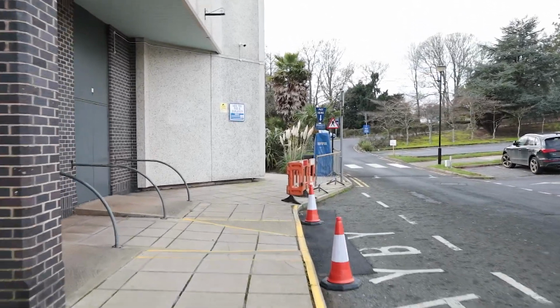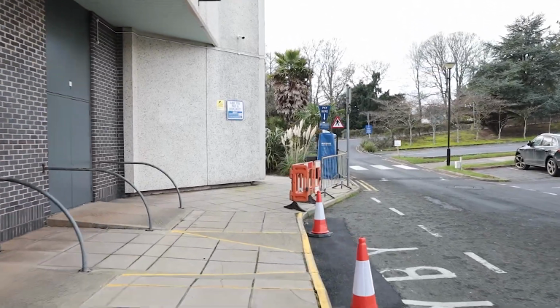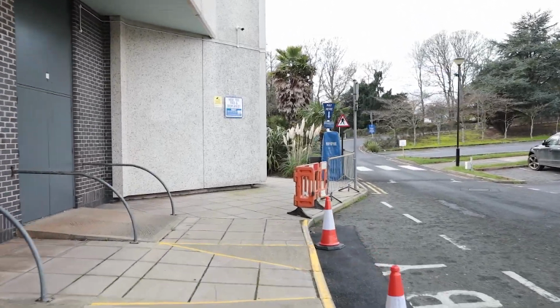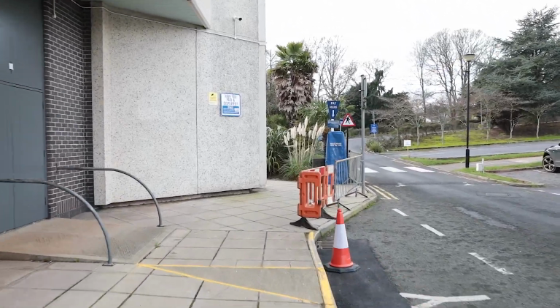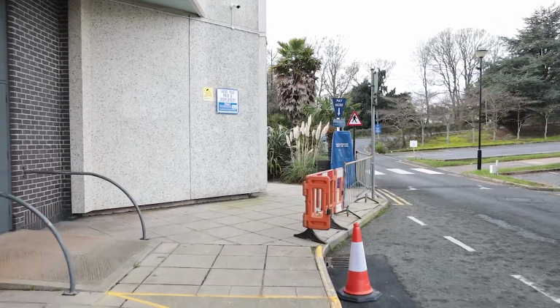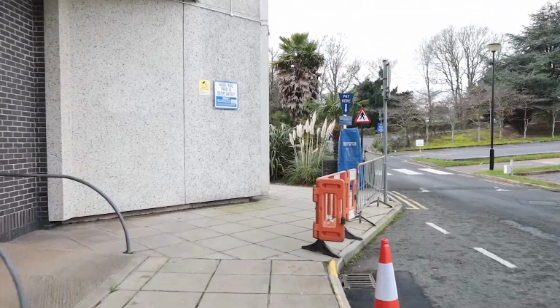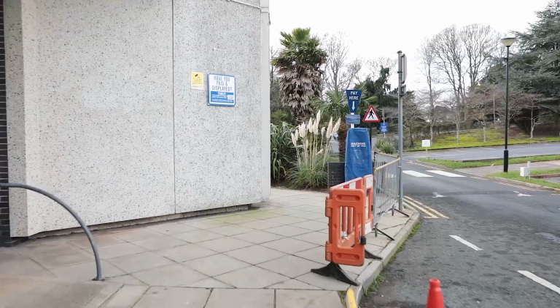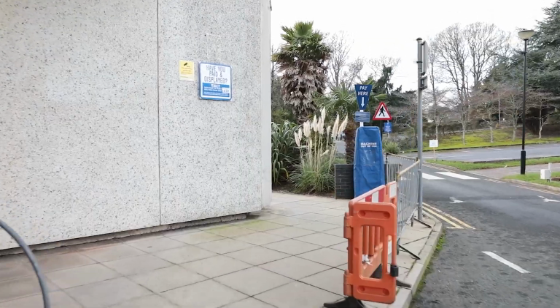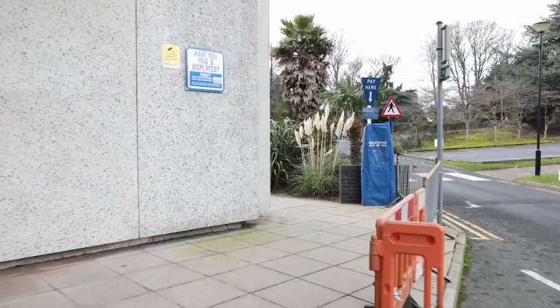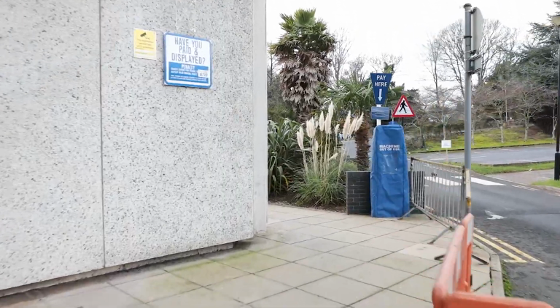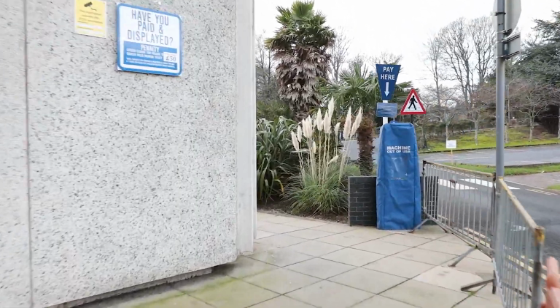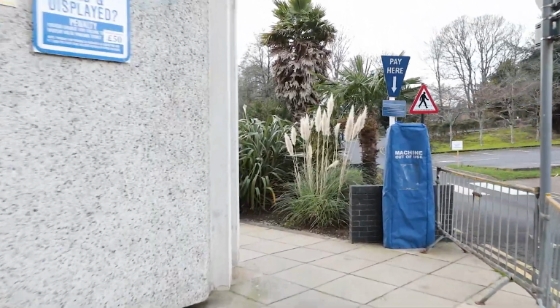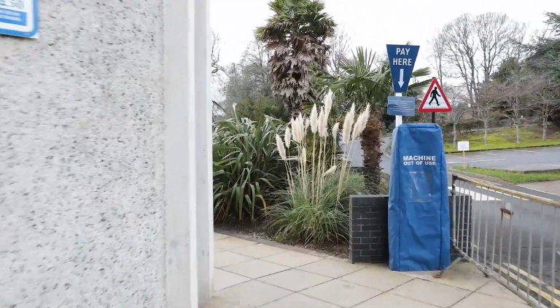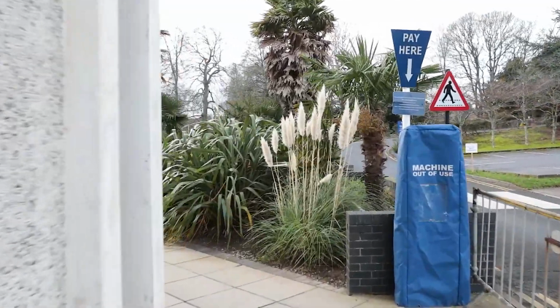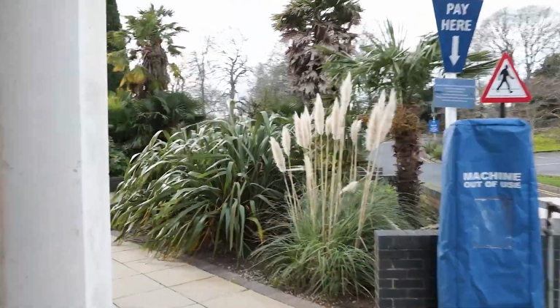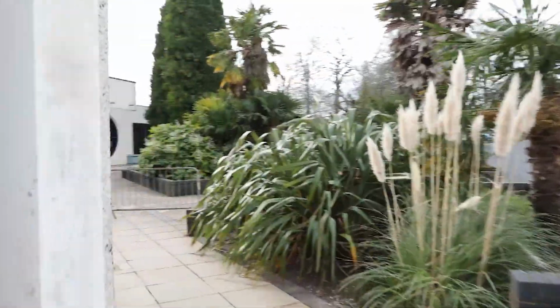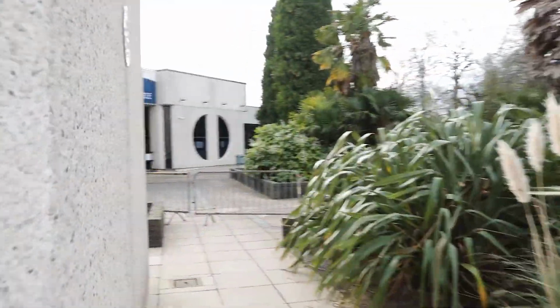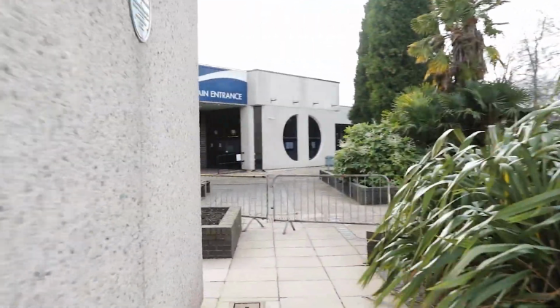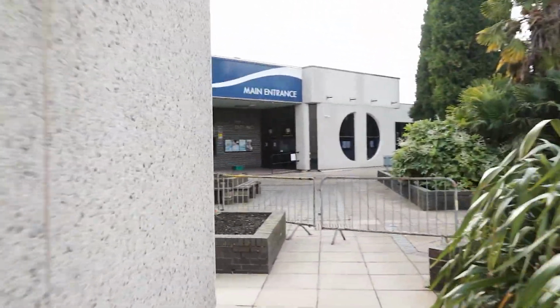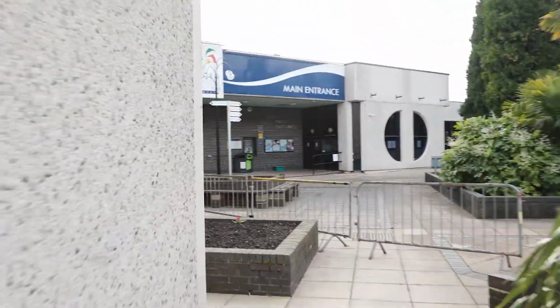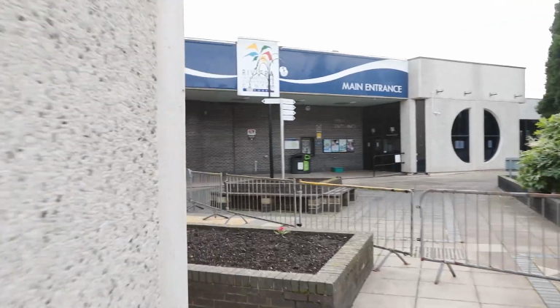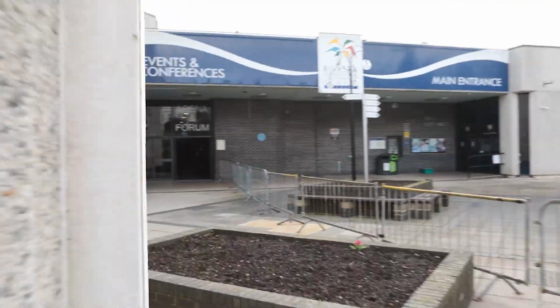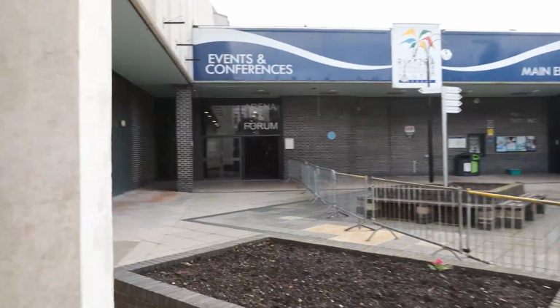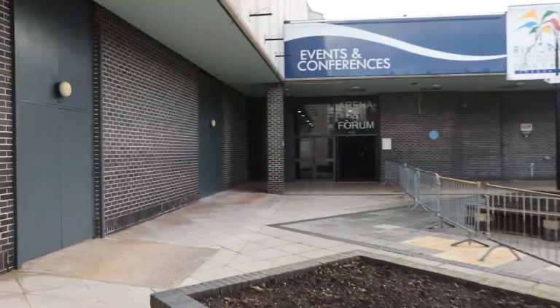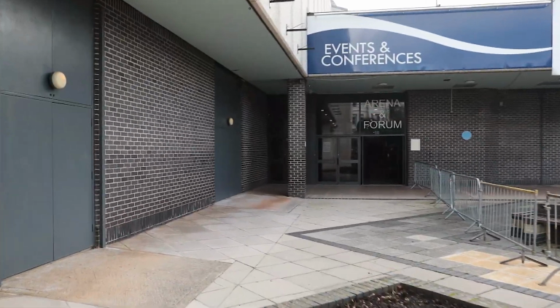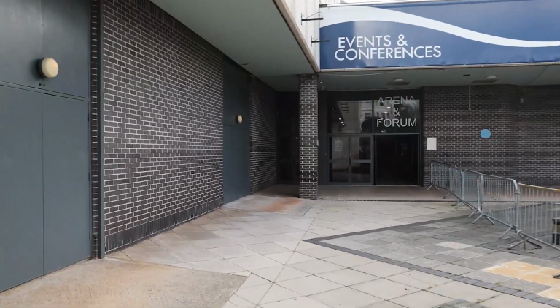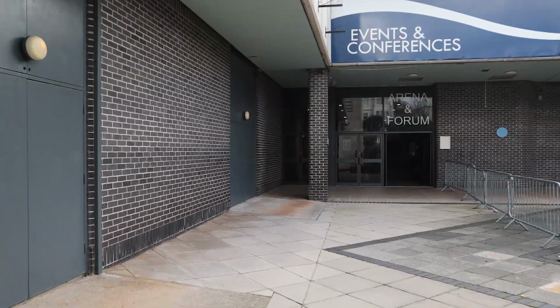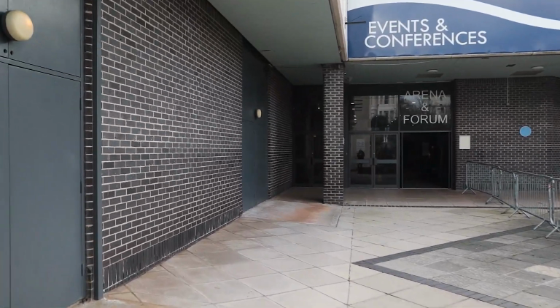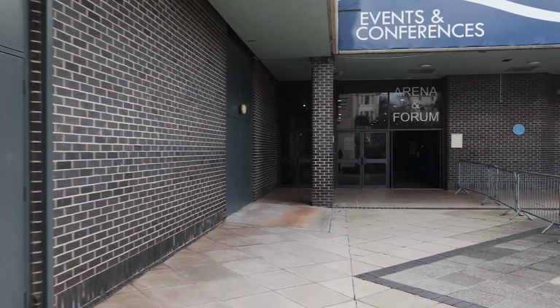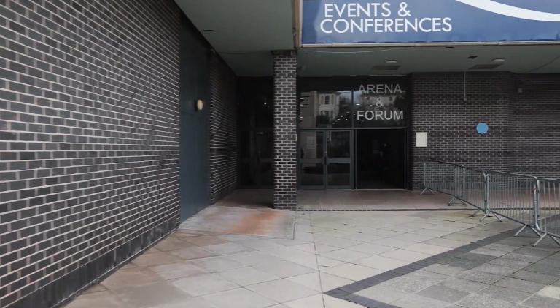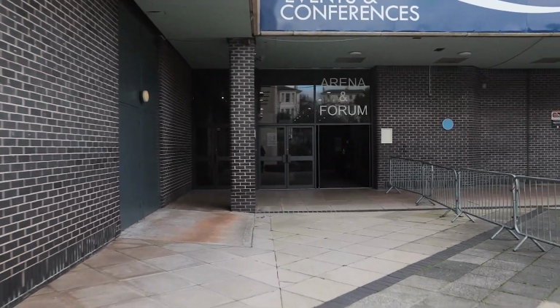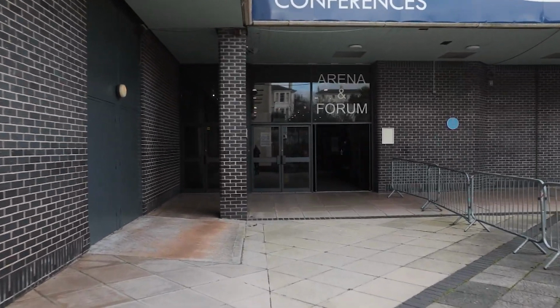We come round the side of the building and we're coming into the arena and forum entrance. Please do stay to the left. You'll be greeted at the front door by our lovely marshals.